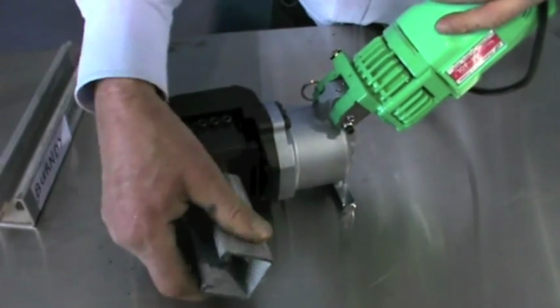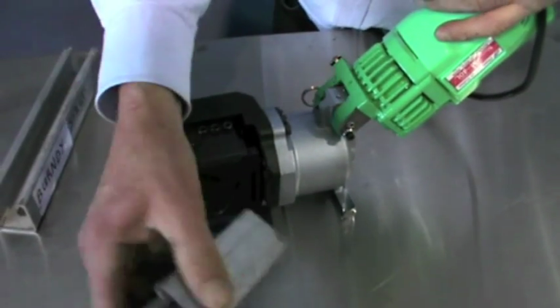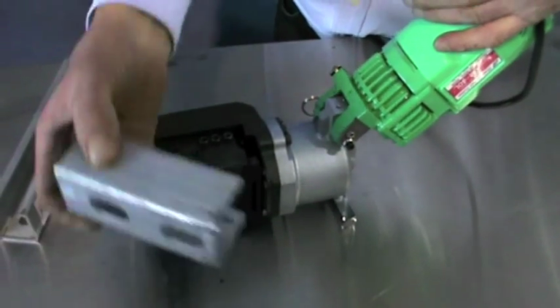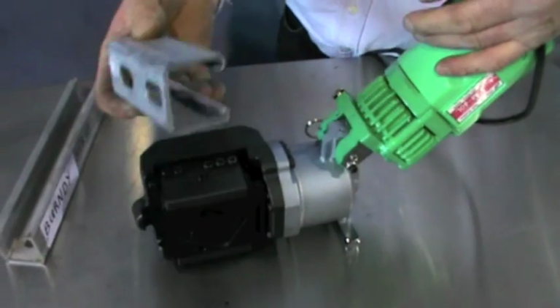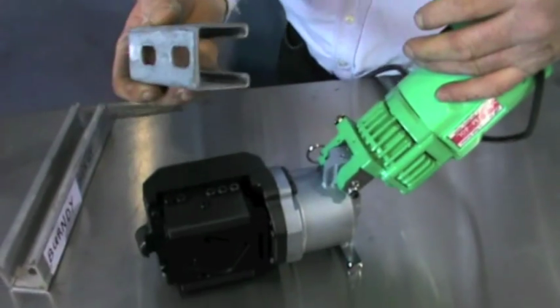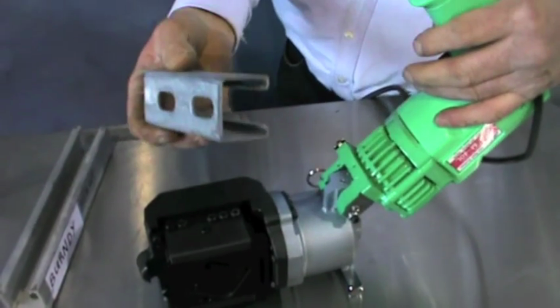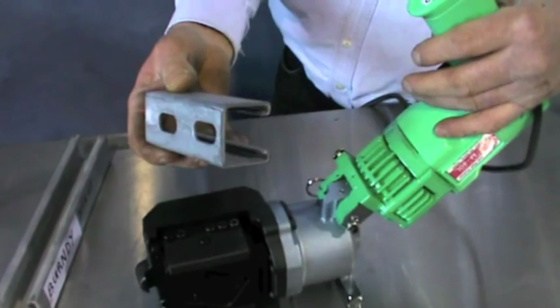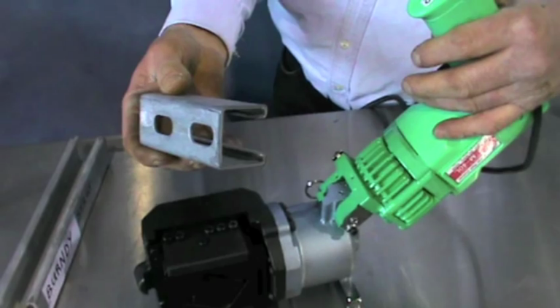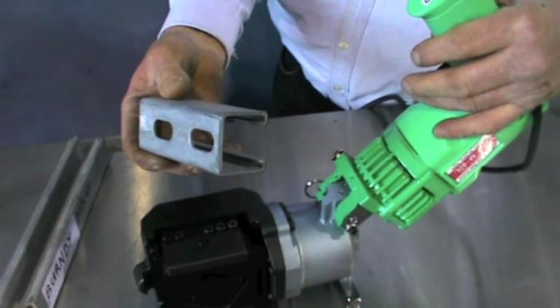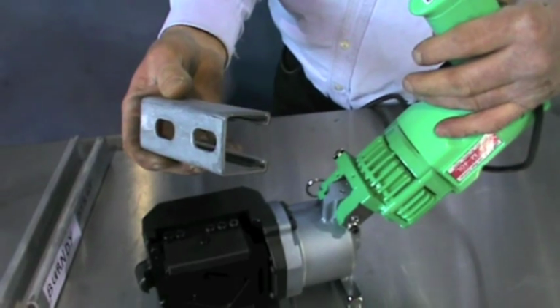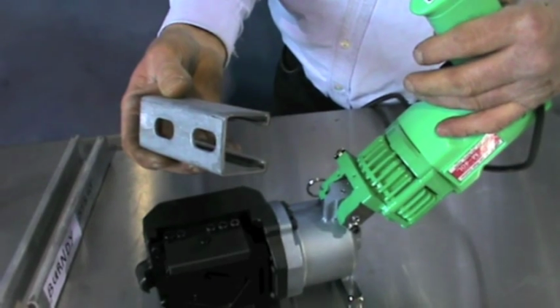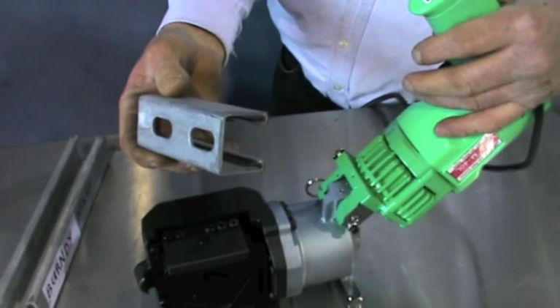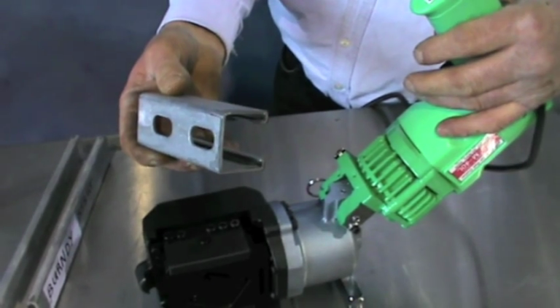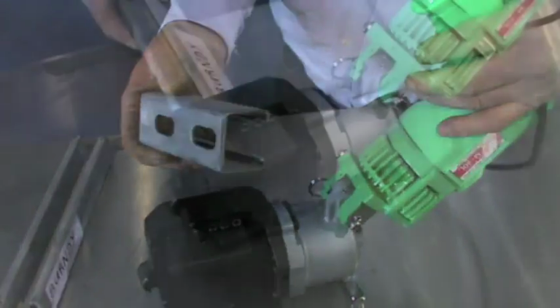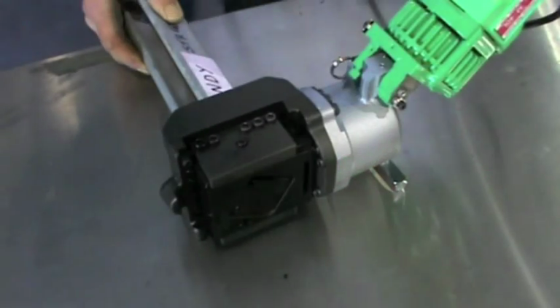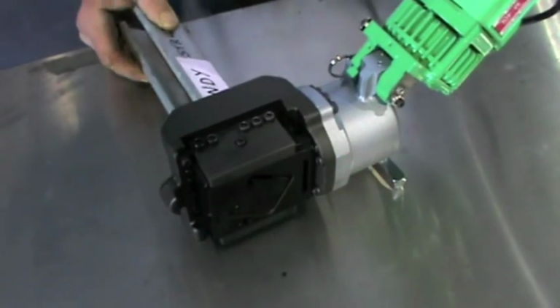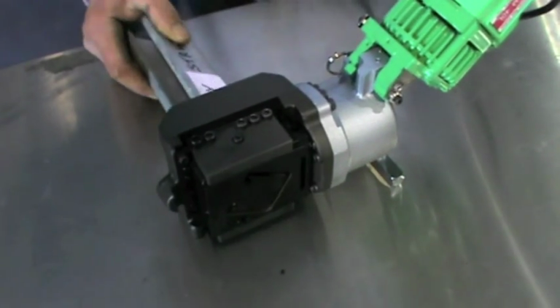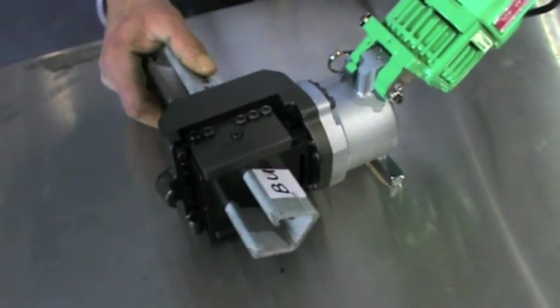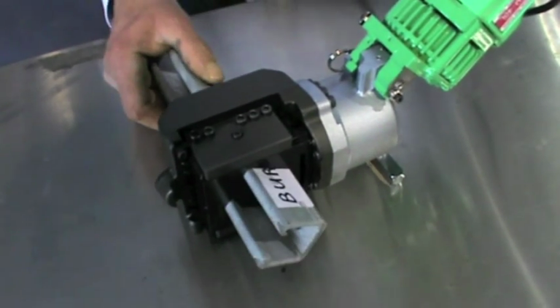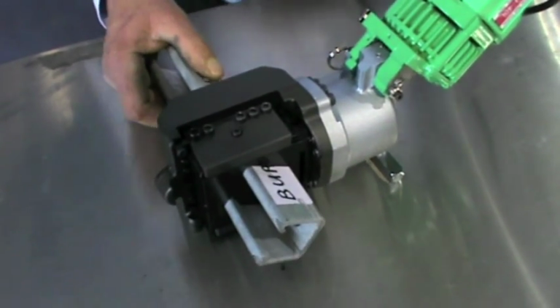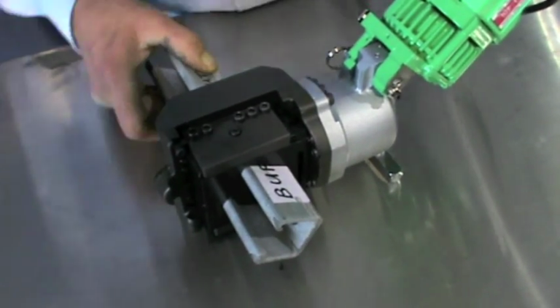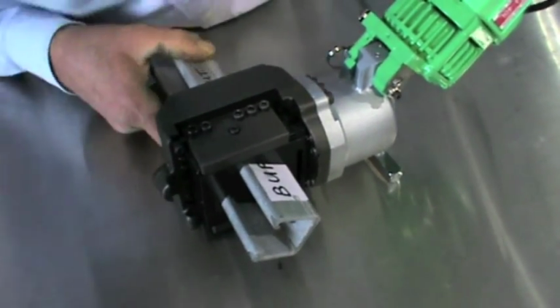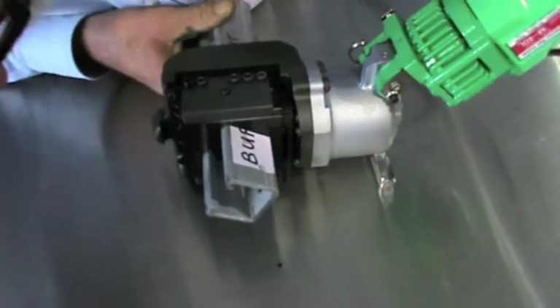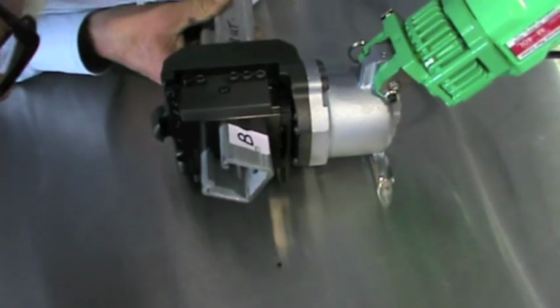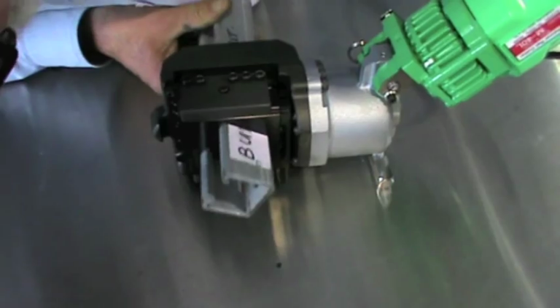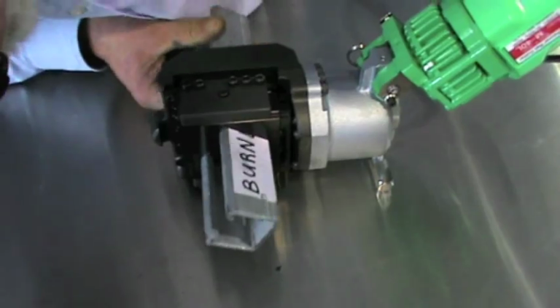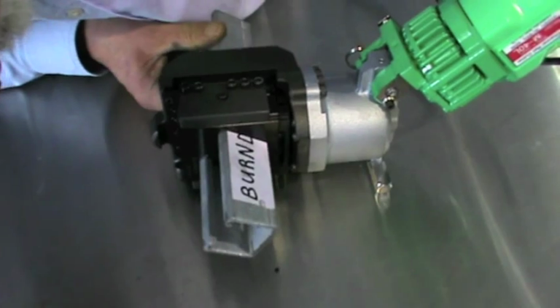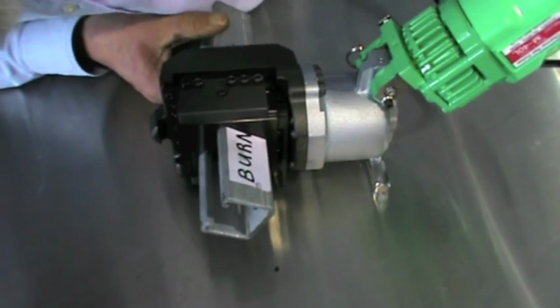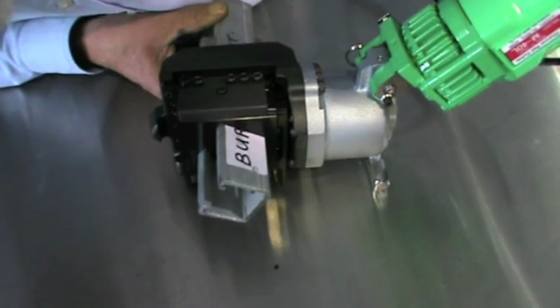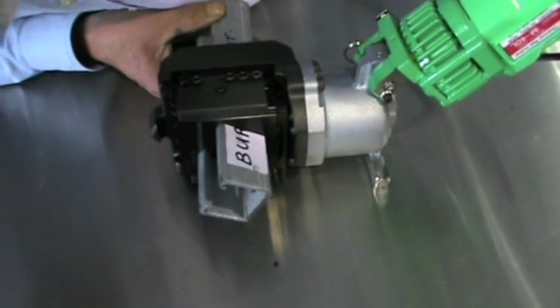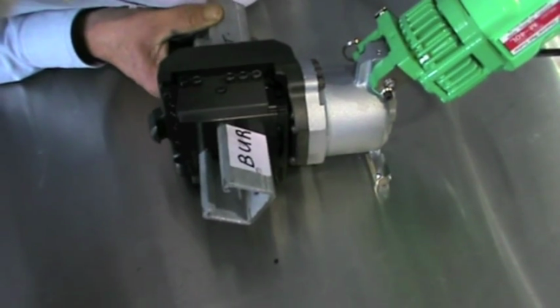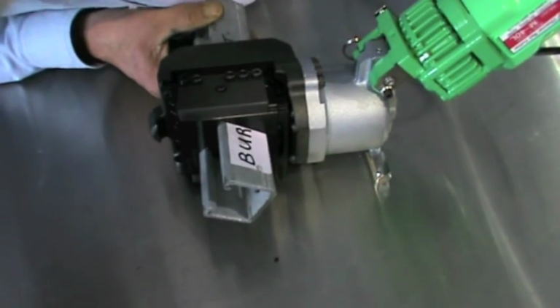The M40L metal strut cutters are OH&S compliant, protecting the user from common dangers found in alternative cutting methods such as abrasive and saw cutting applications.